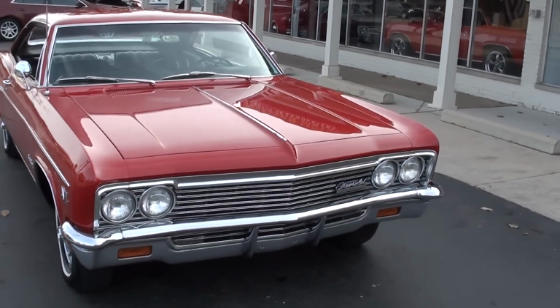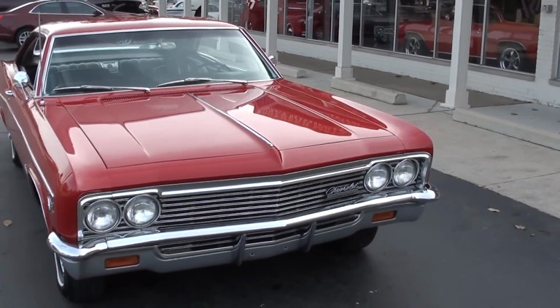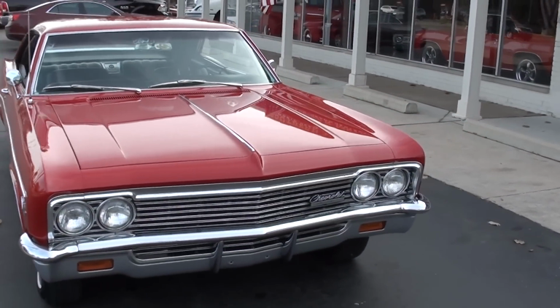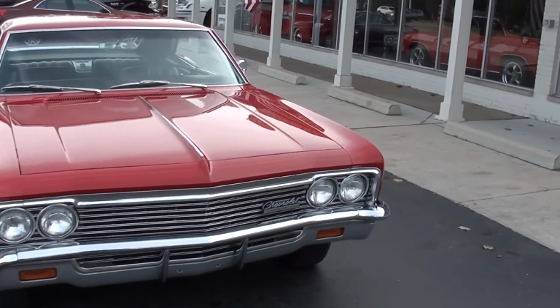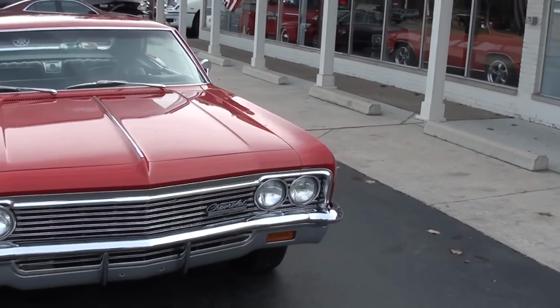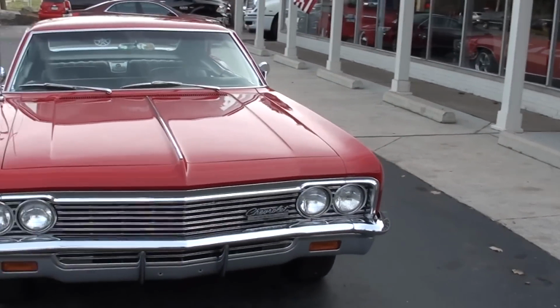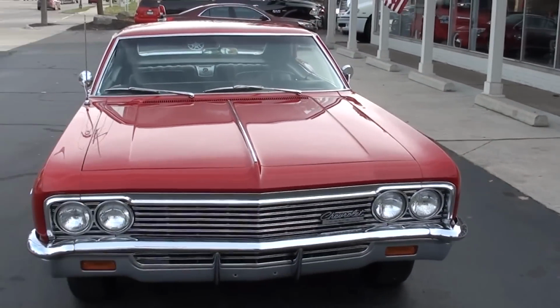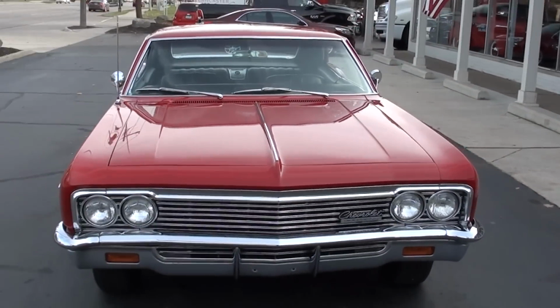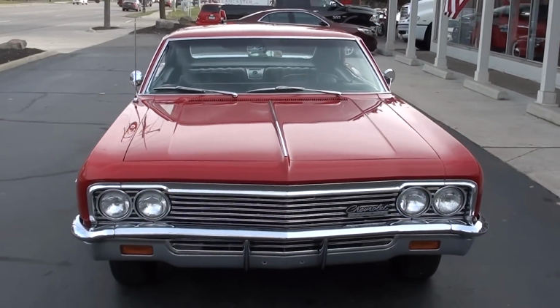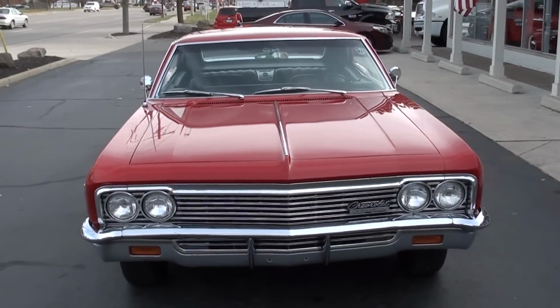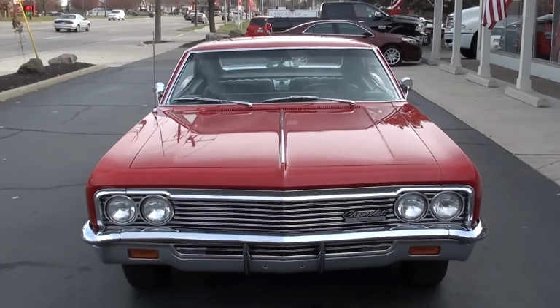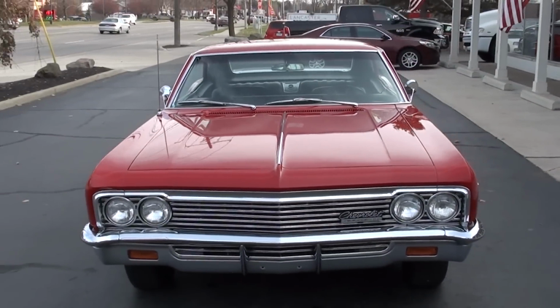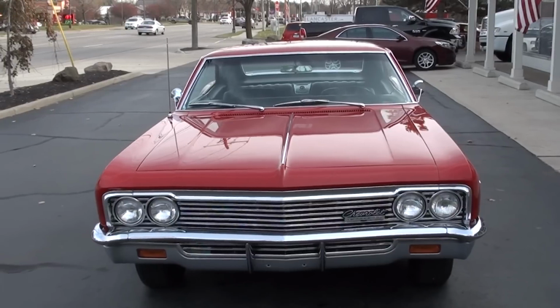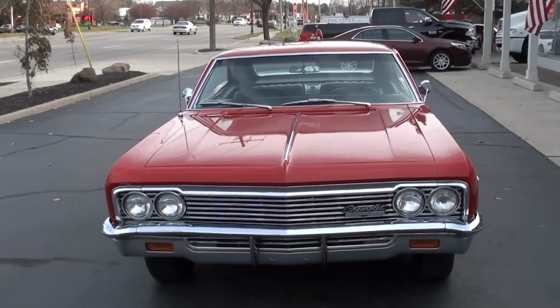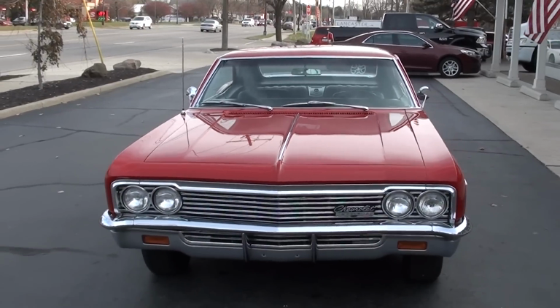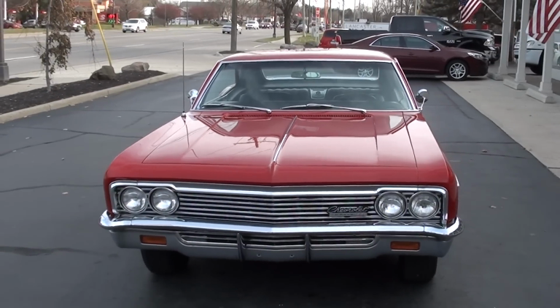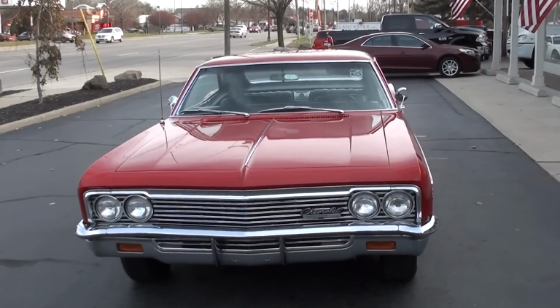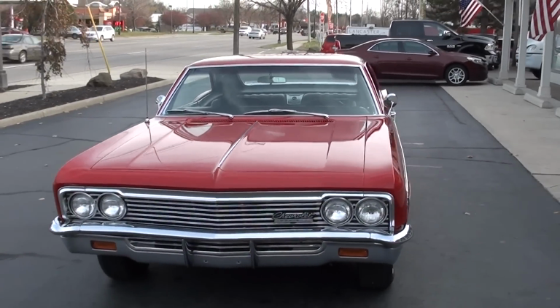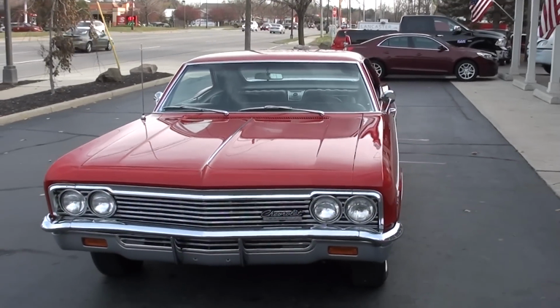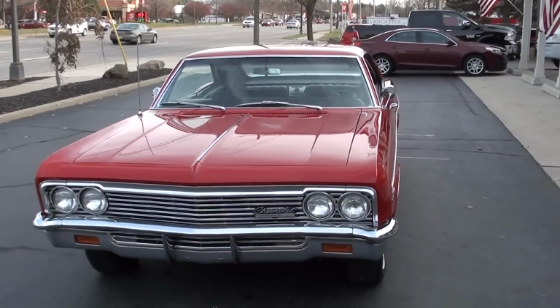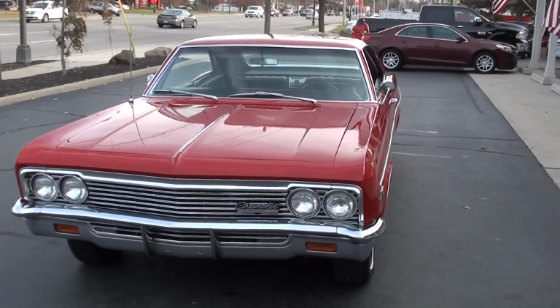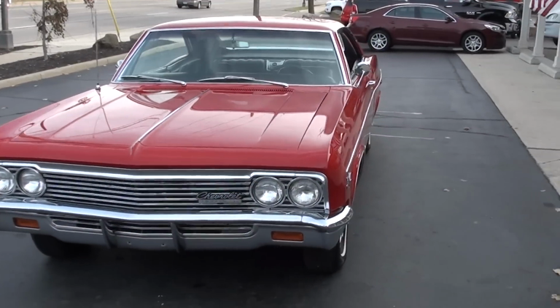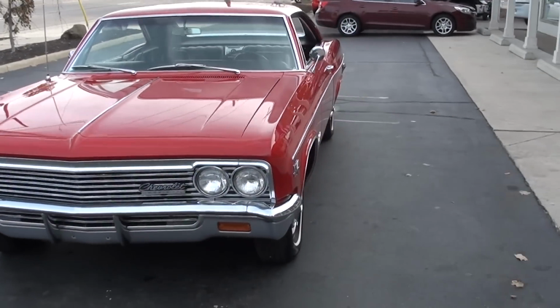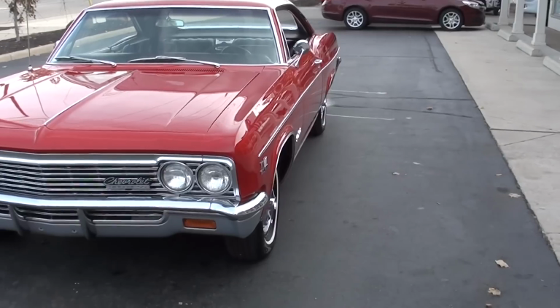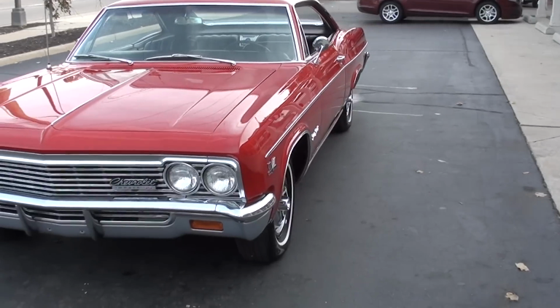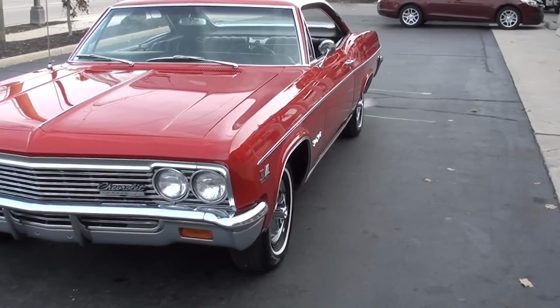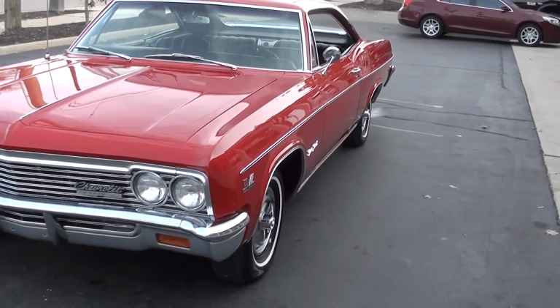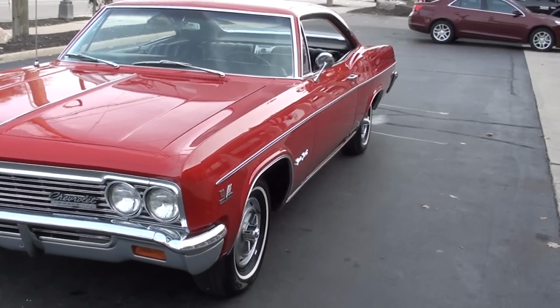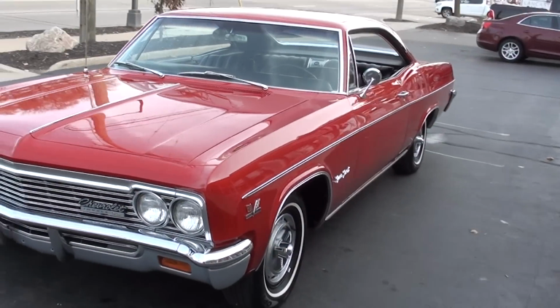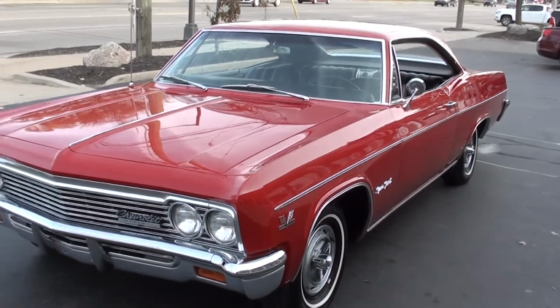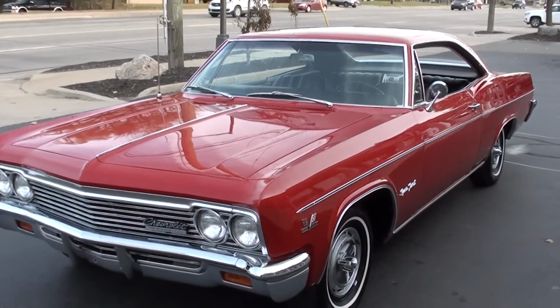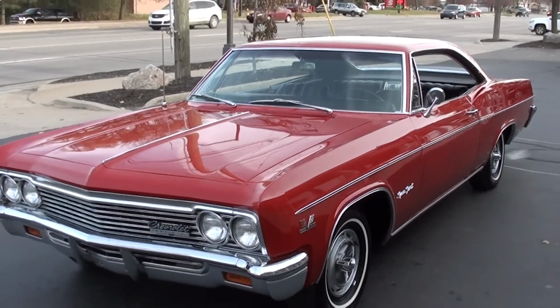Today we're going to take a look at just a stunning car. 1966 Chevrolet Impala Super Sport. Beautiful car.